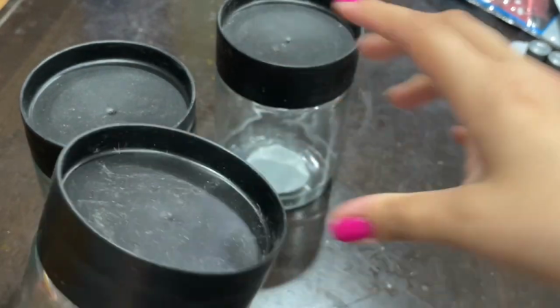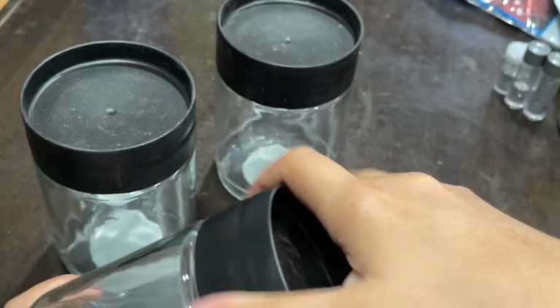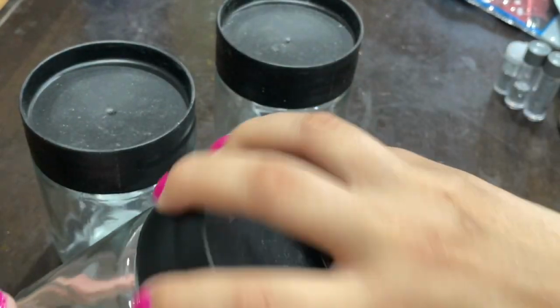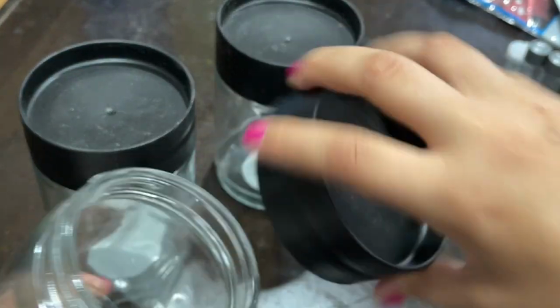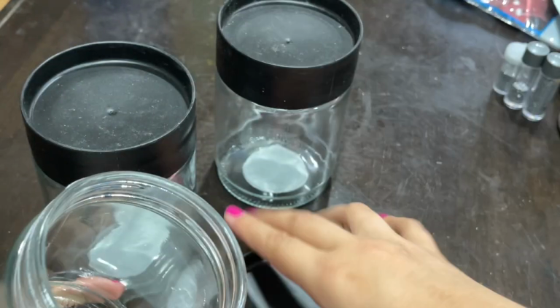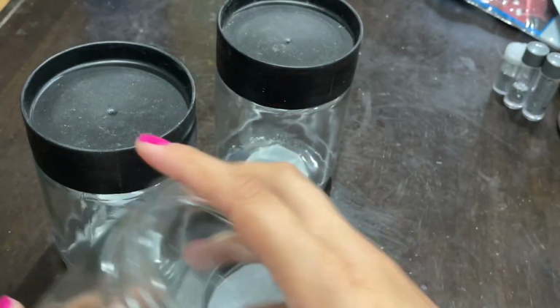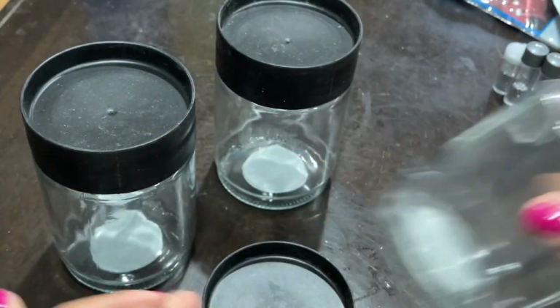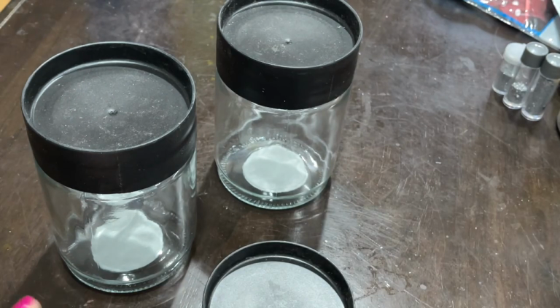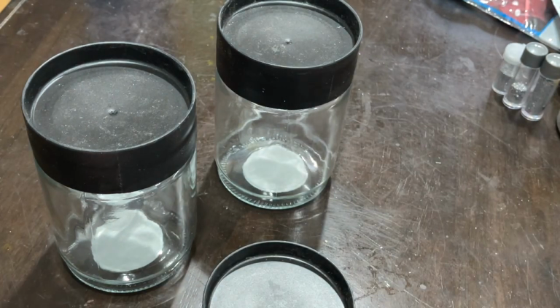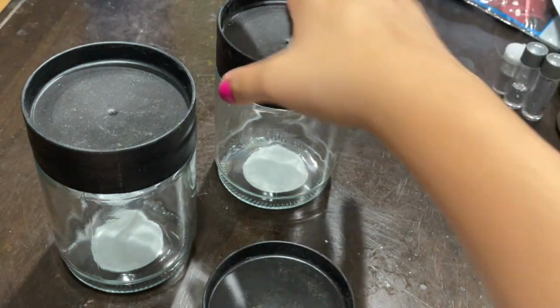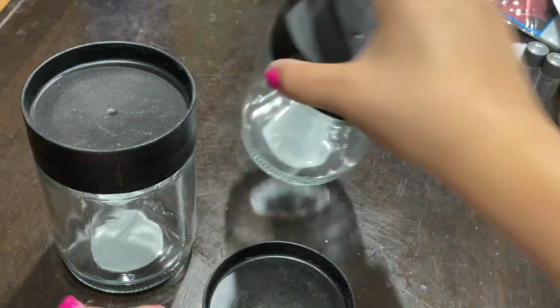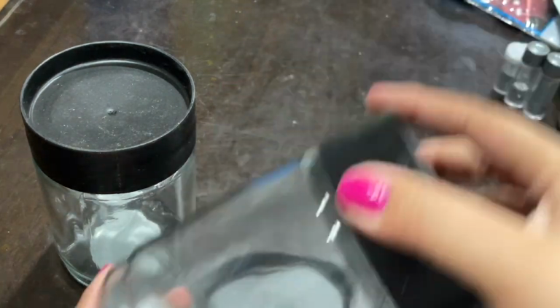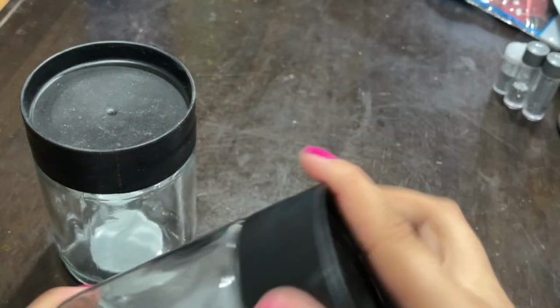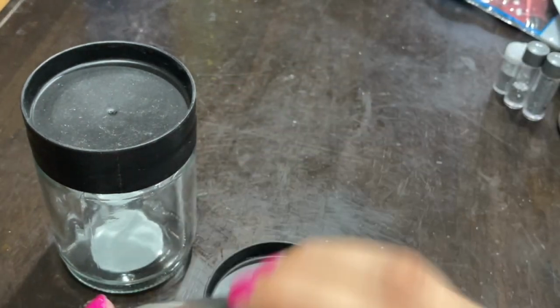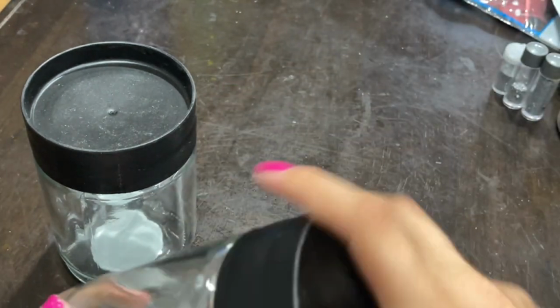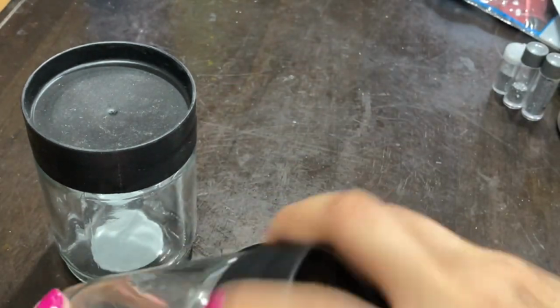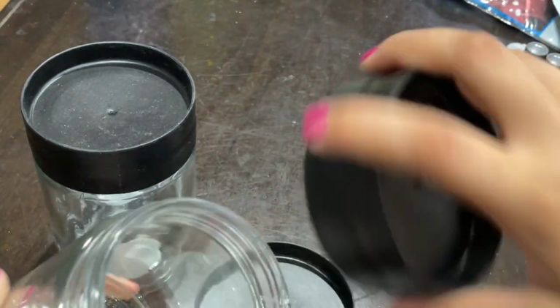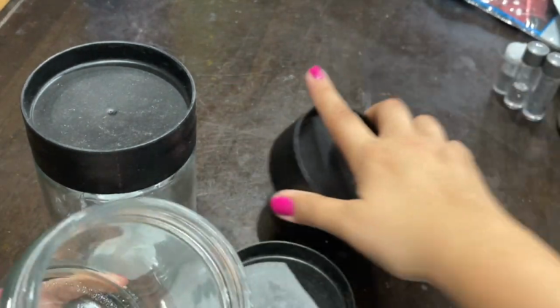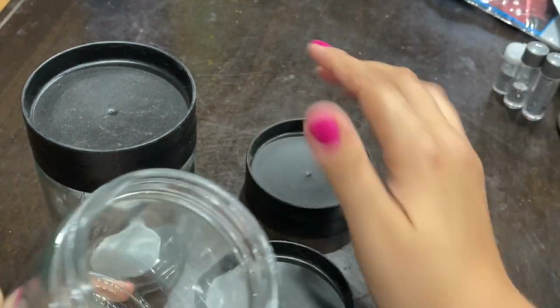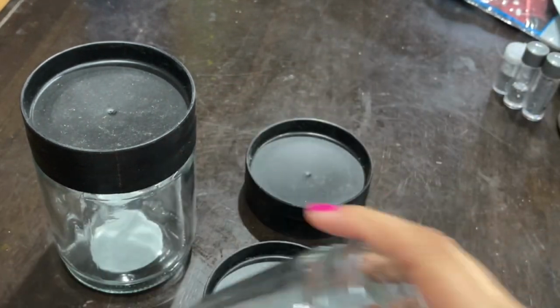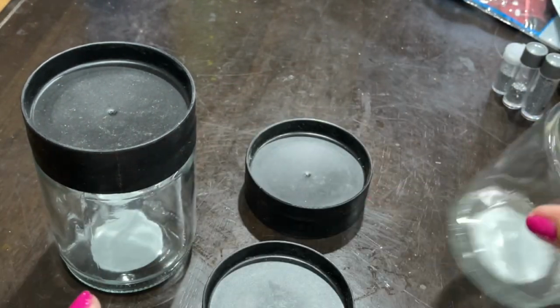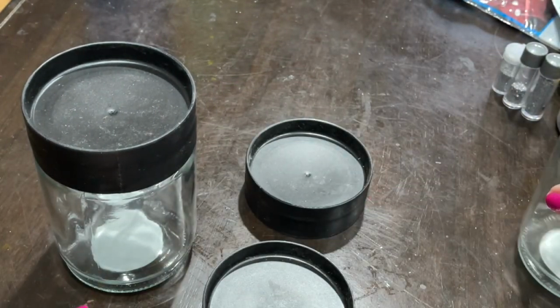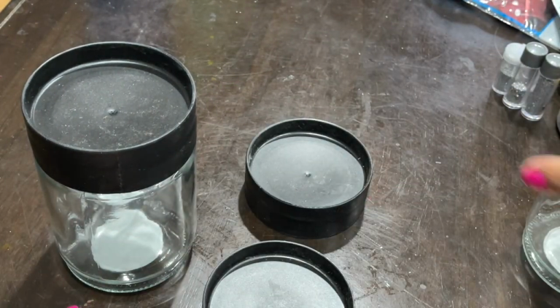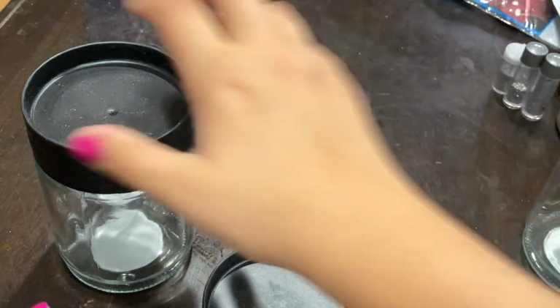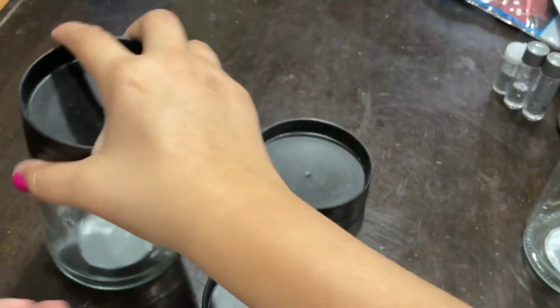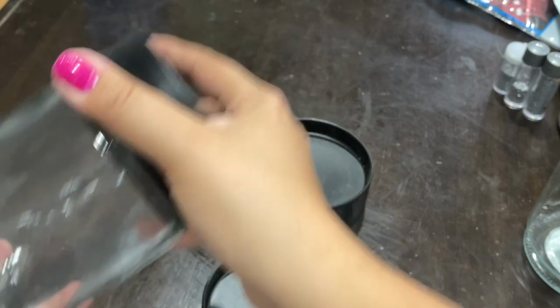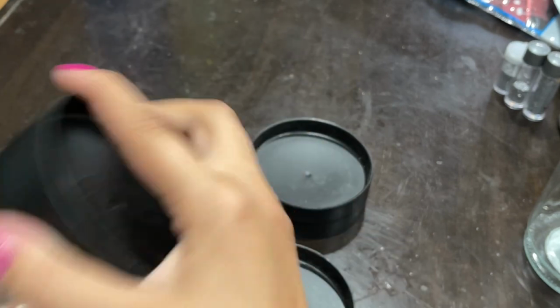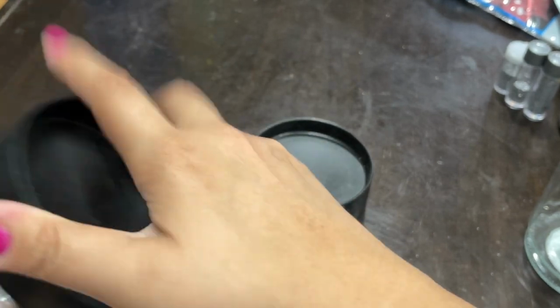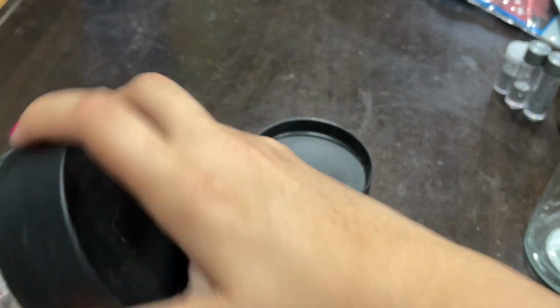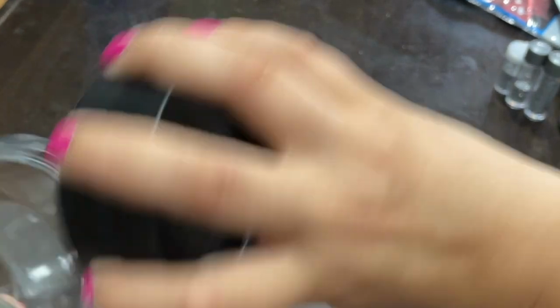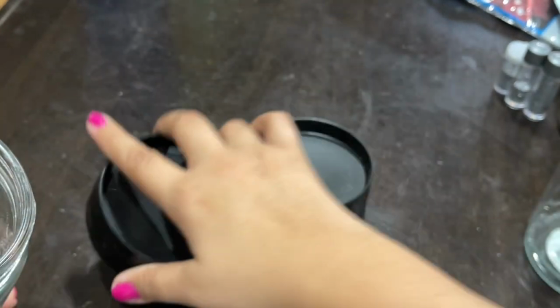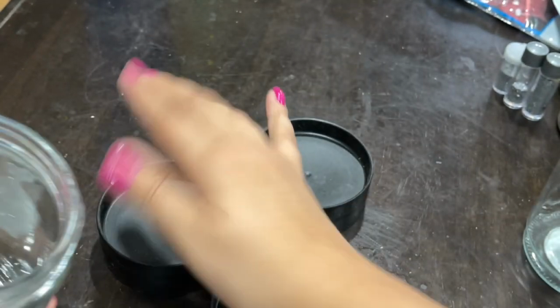I'm going to take off the lid and take the sticker off the bottom. If the sticker gives you a hard time, just put it under some warm water and it should come right off.